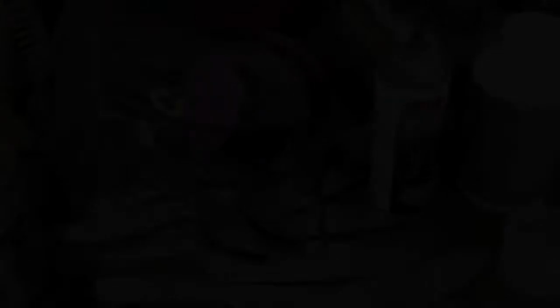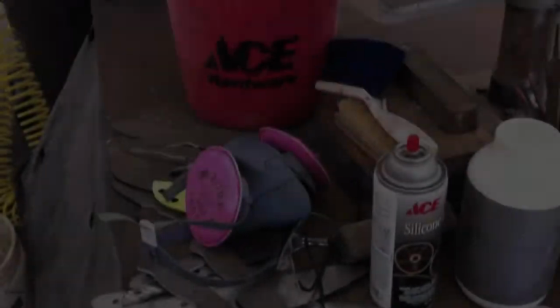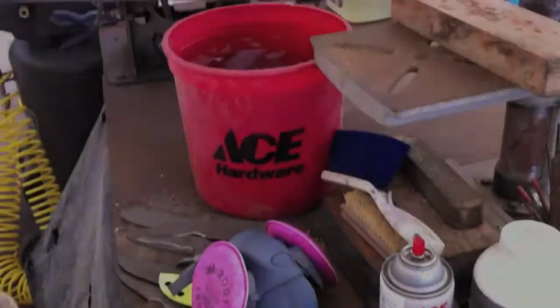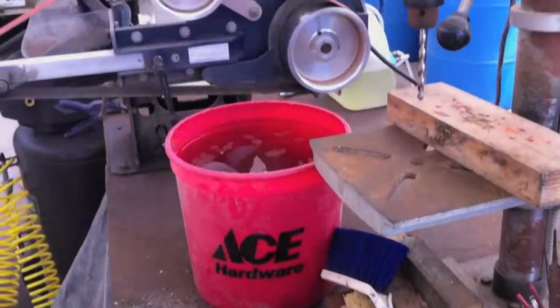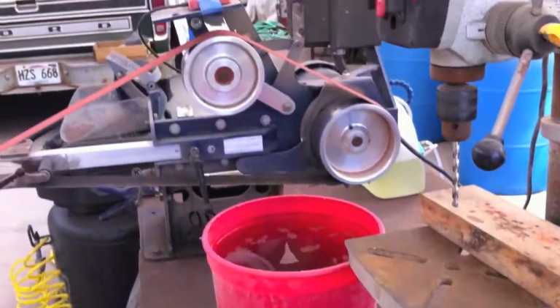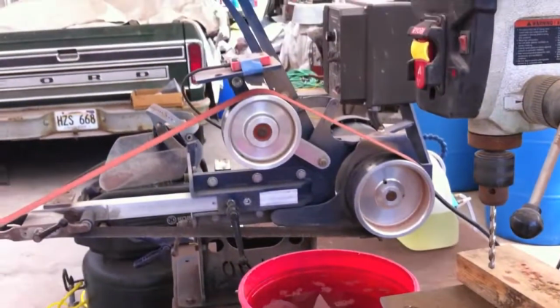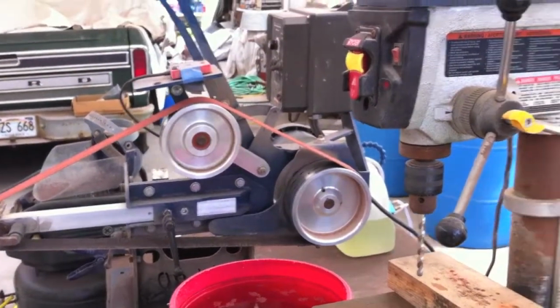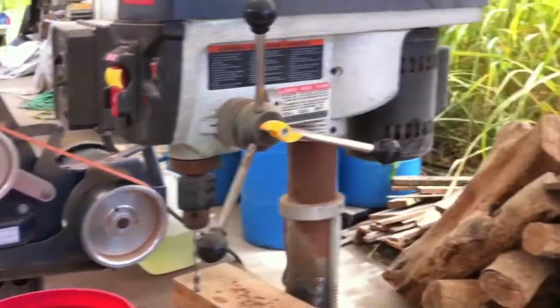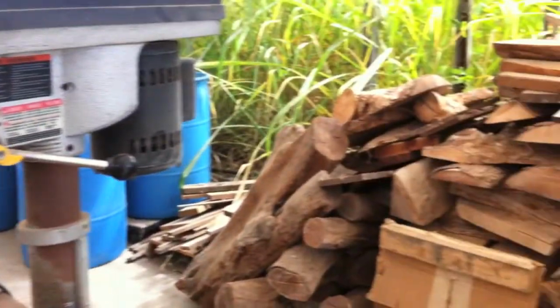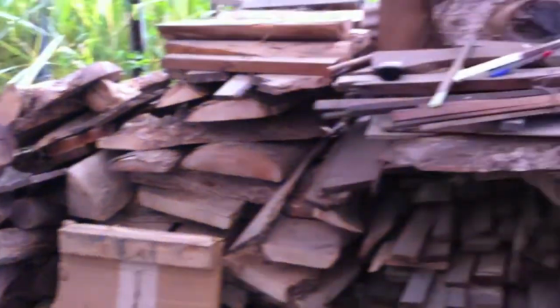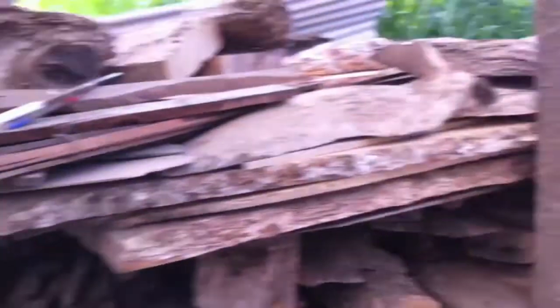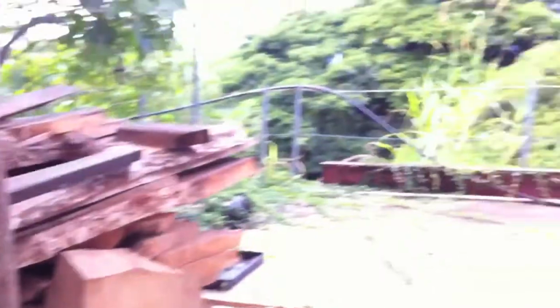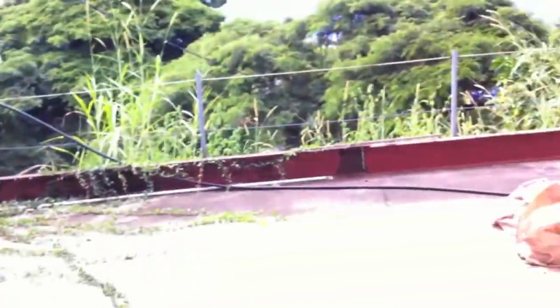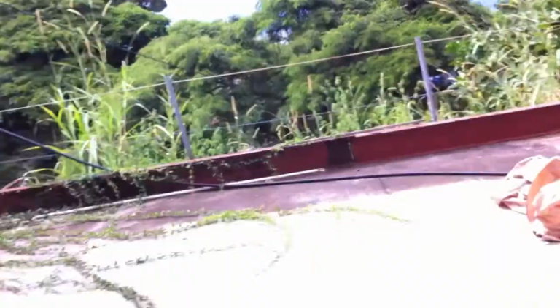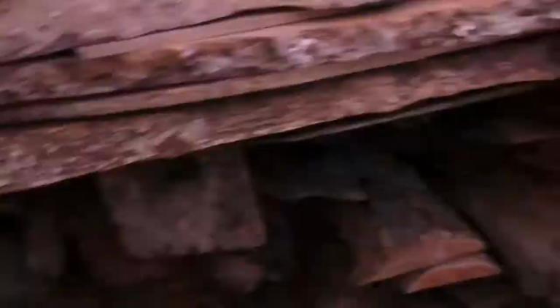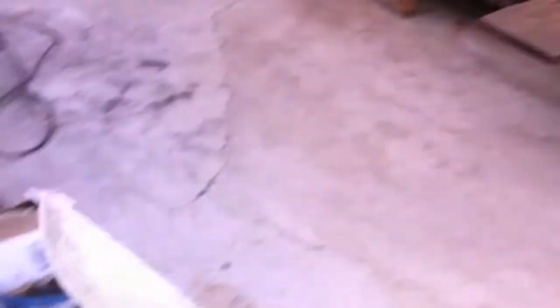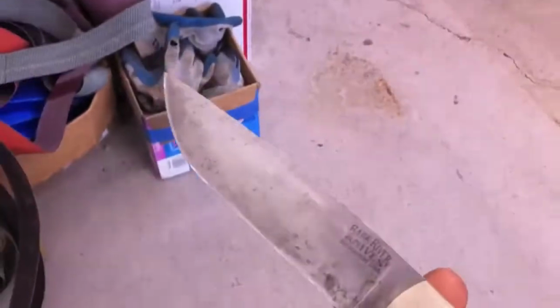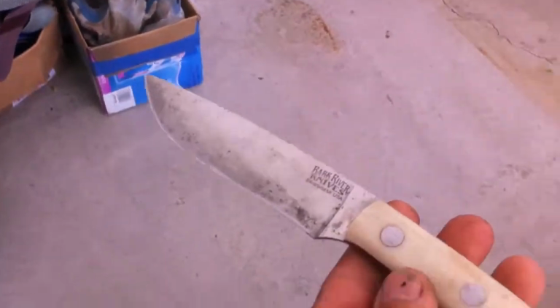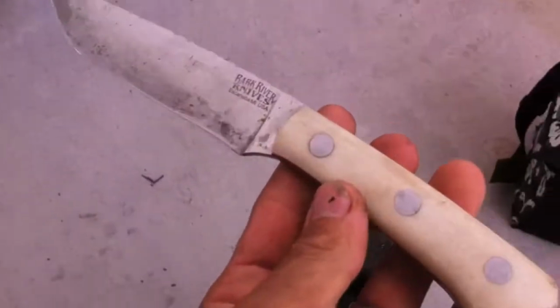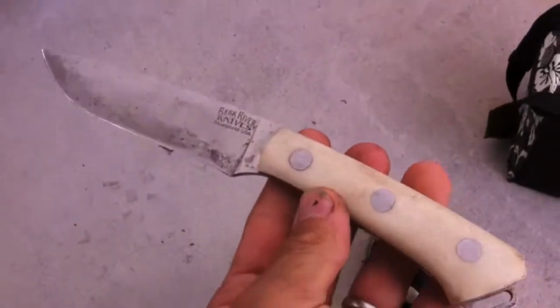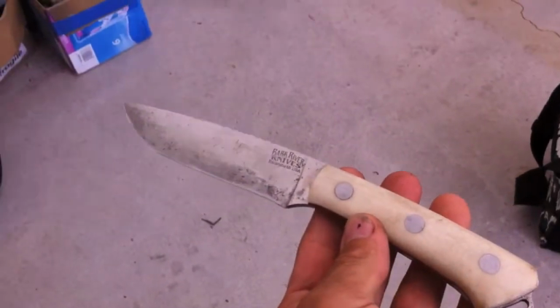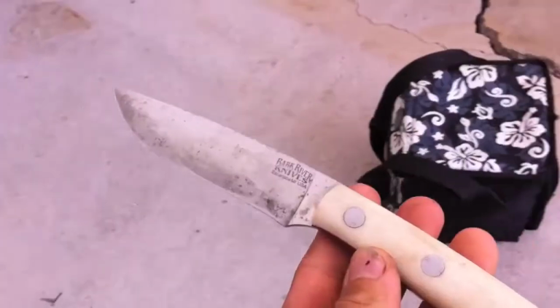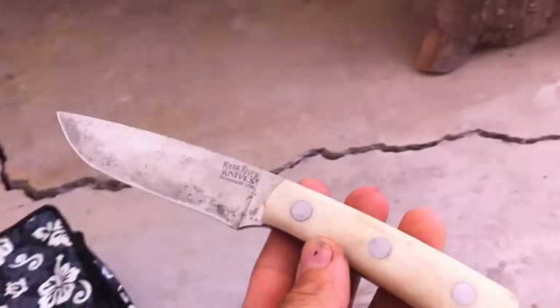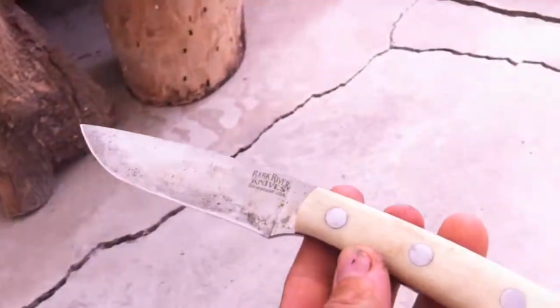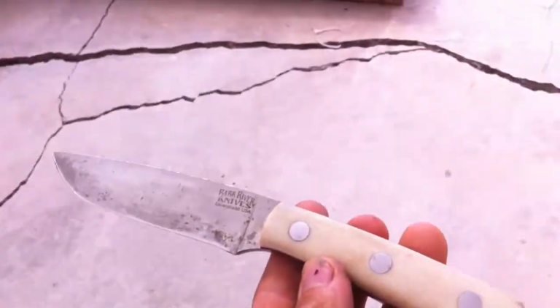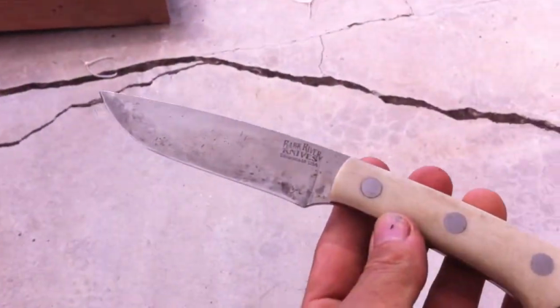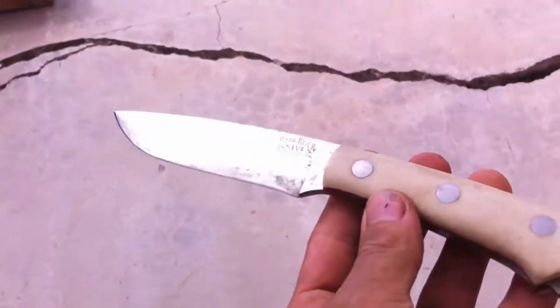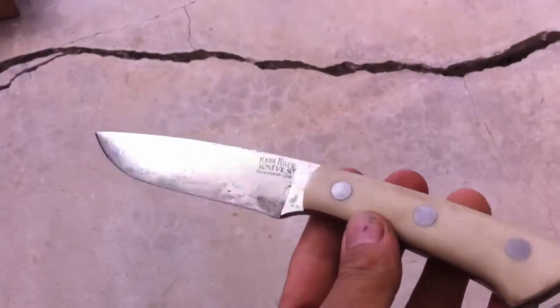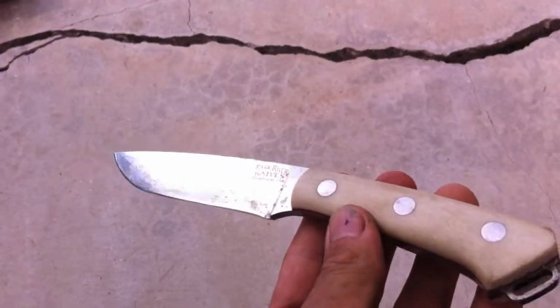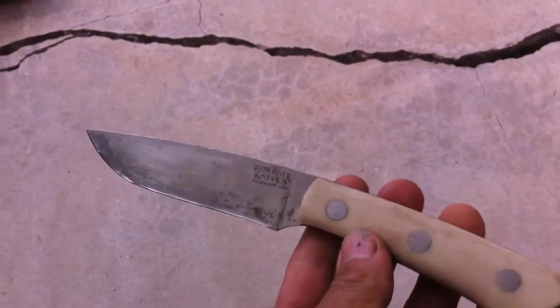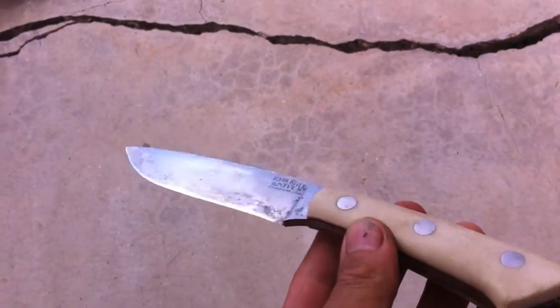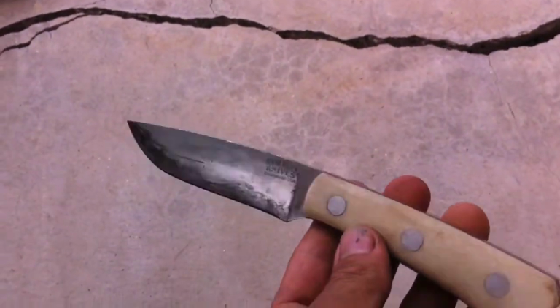This is my workshop. I'm taking a break right now, and I have this knife. It's a Bark River Fox River. Really old. I've been abusing it.